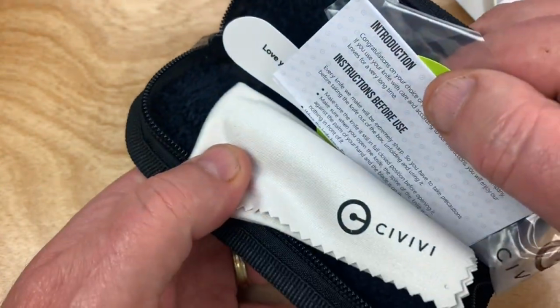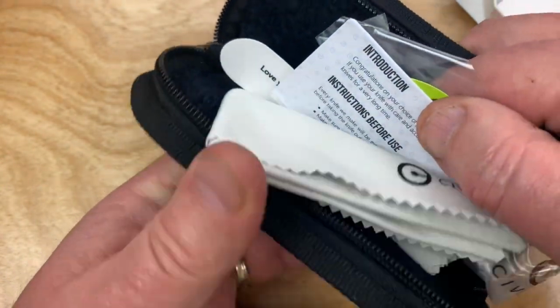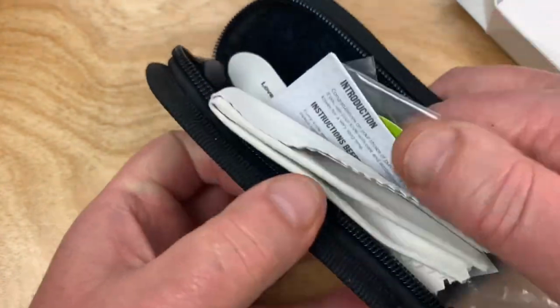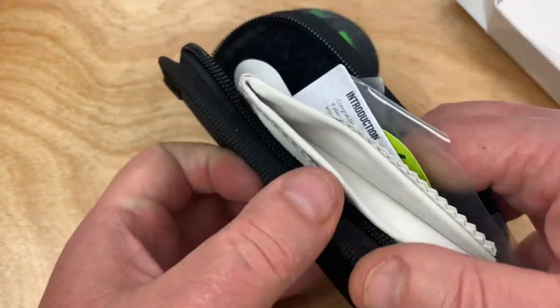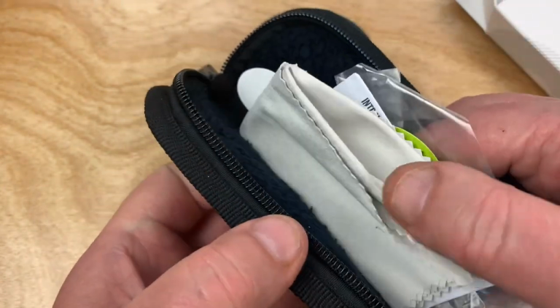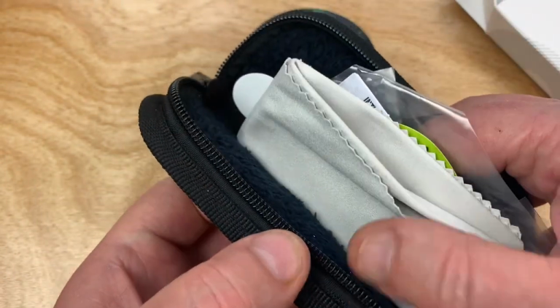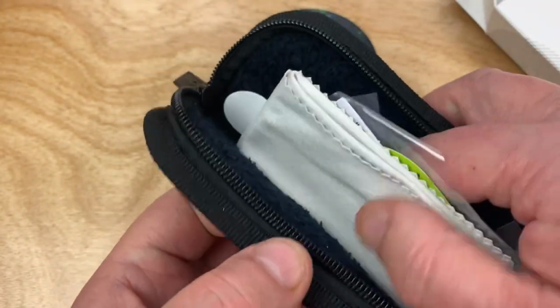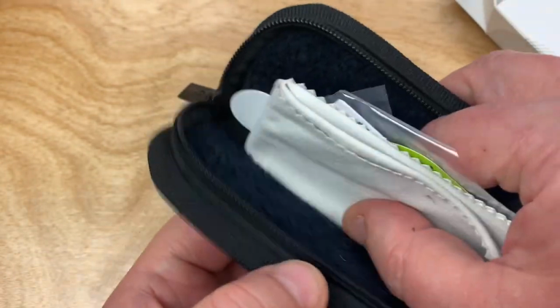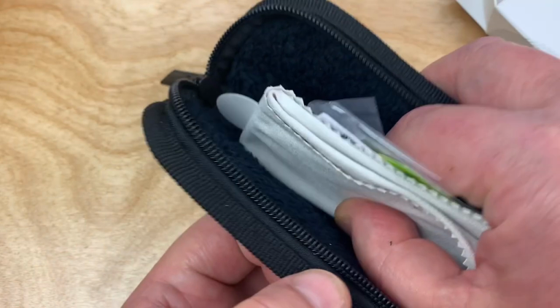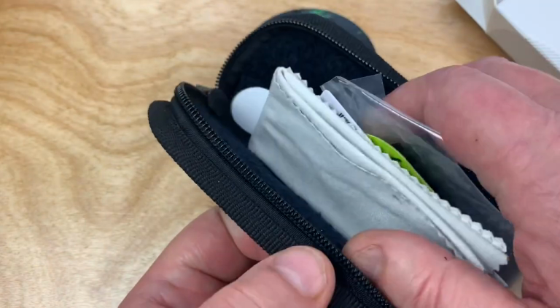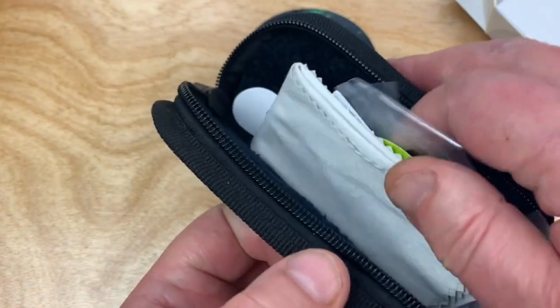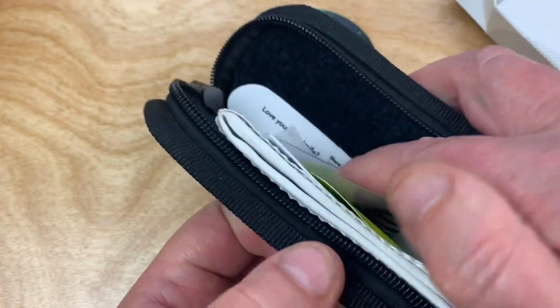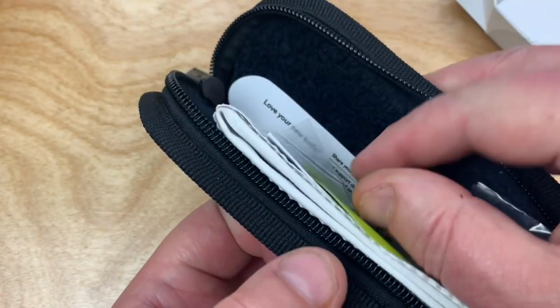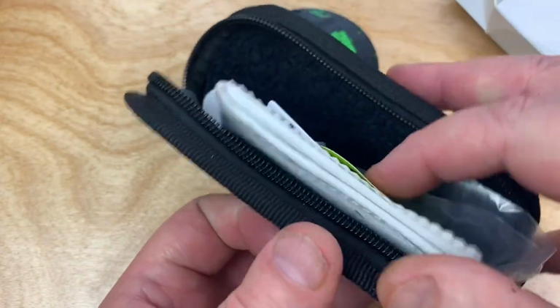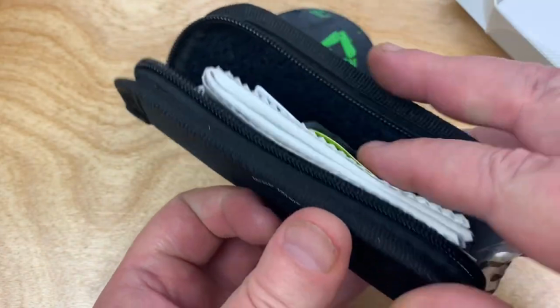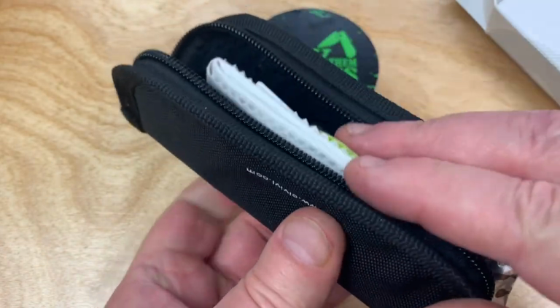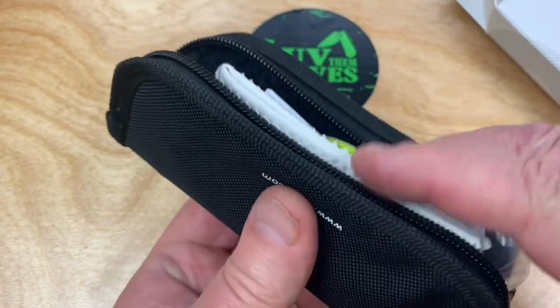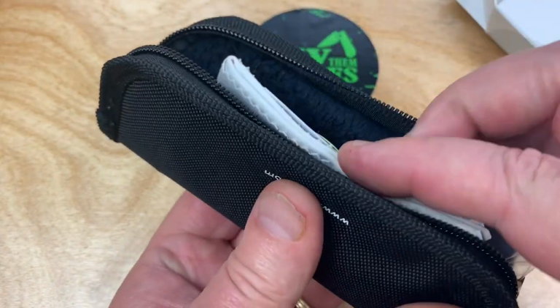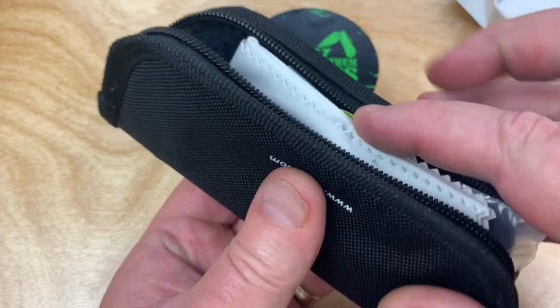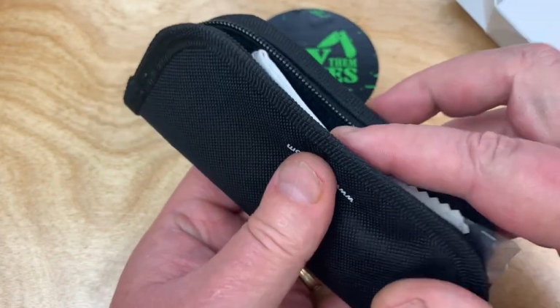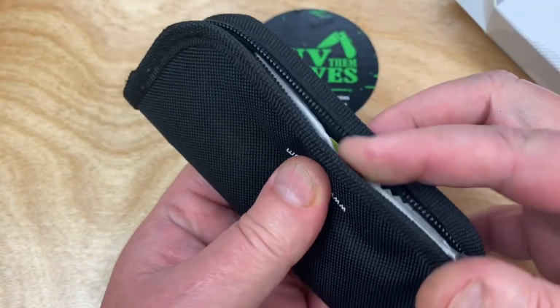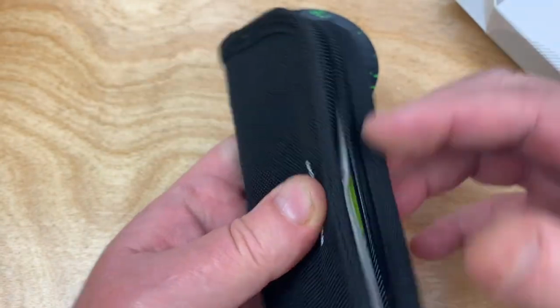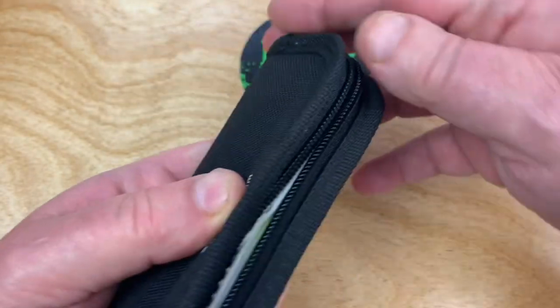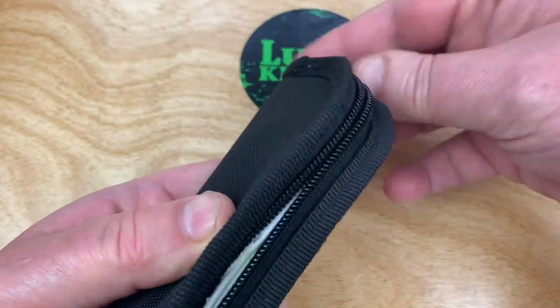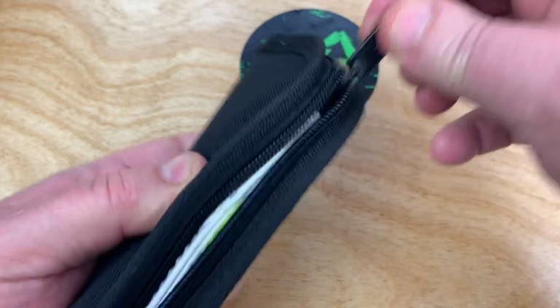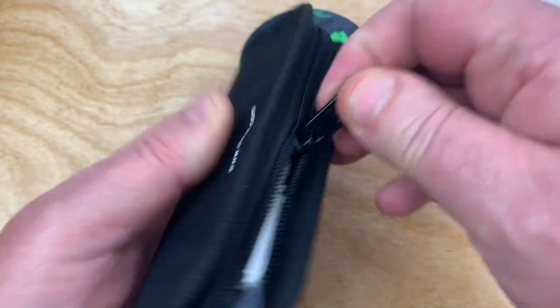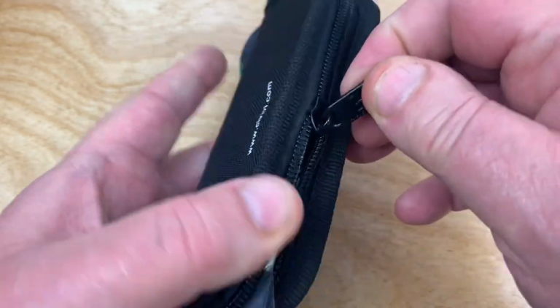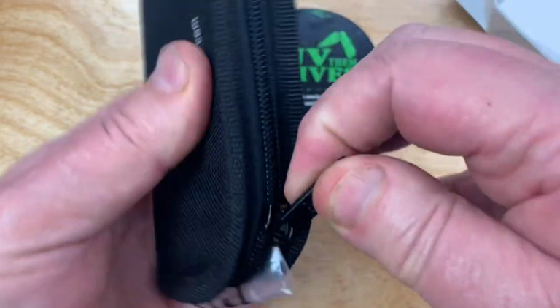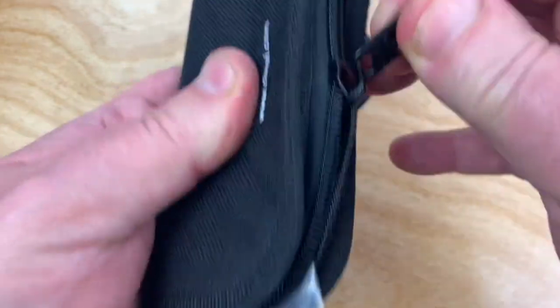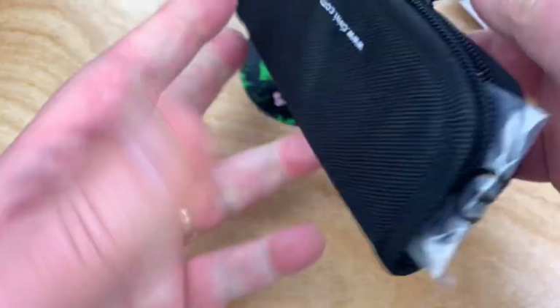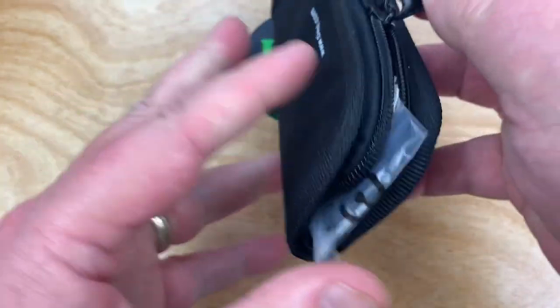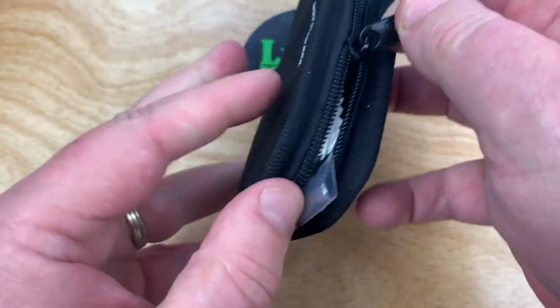Civivi microfiber cloth — what the hell! And you get a zipper pouch with it. It's a measly 65 bucks before discount.